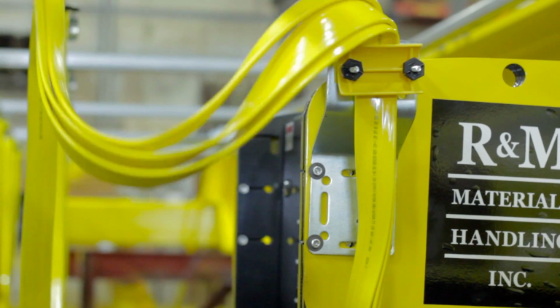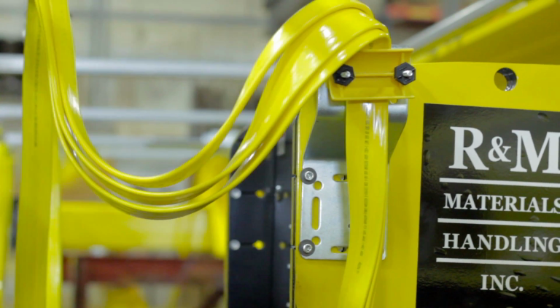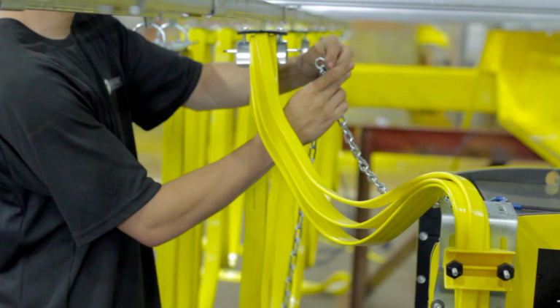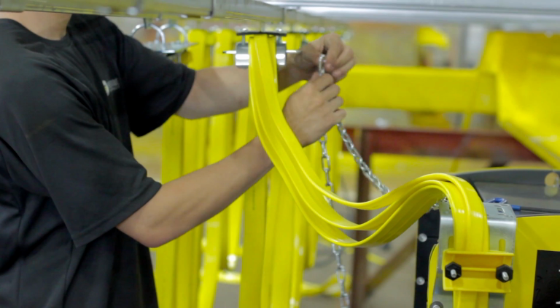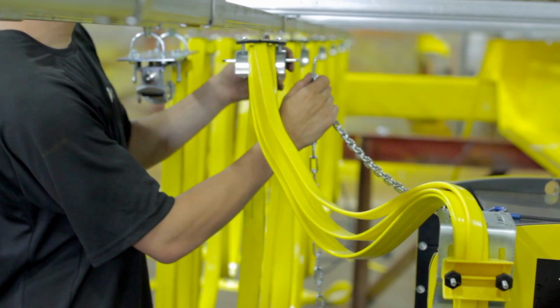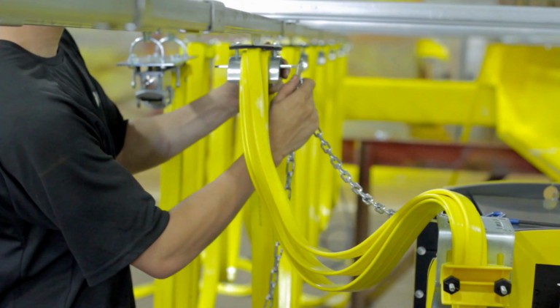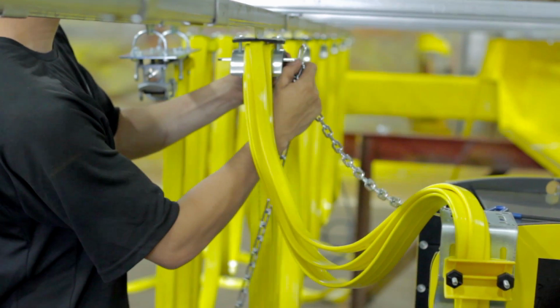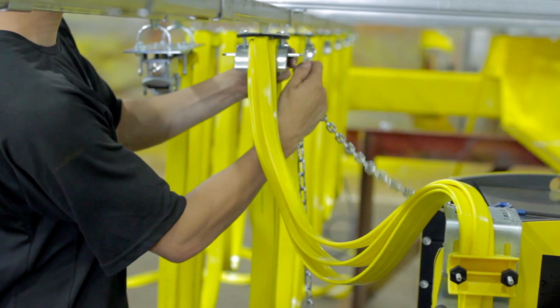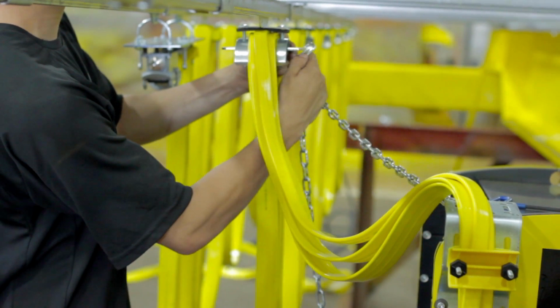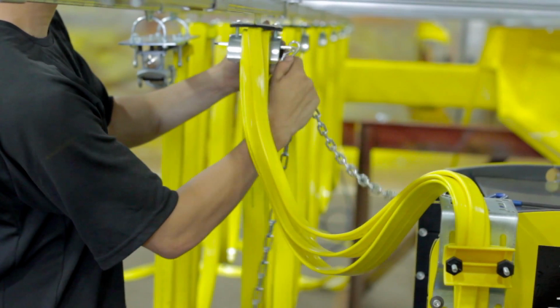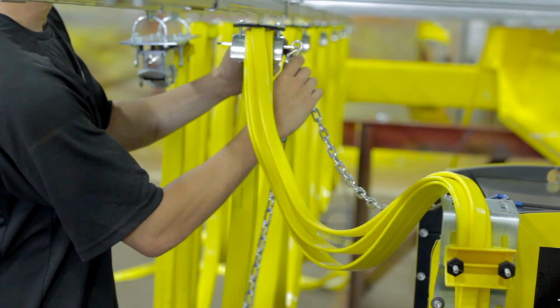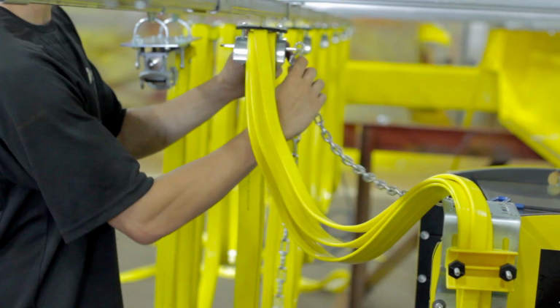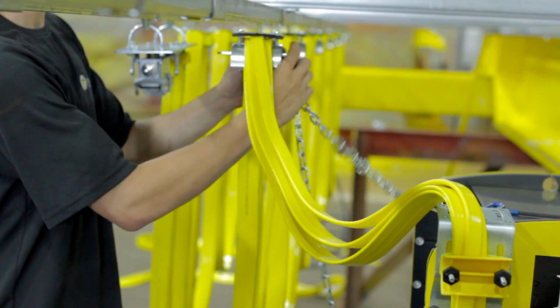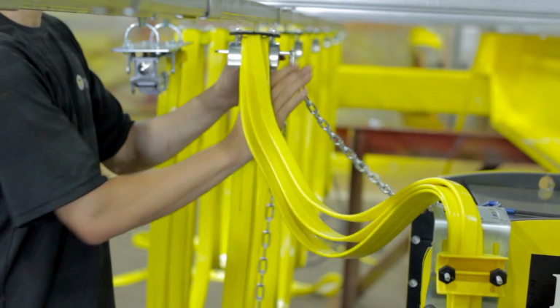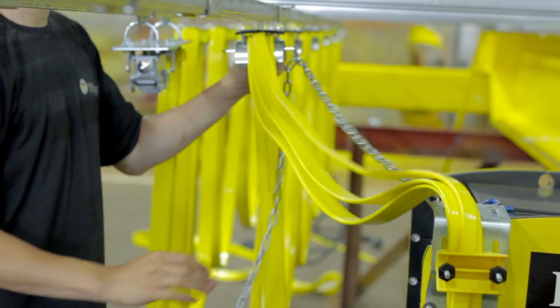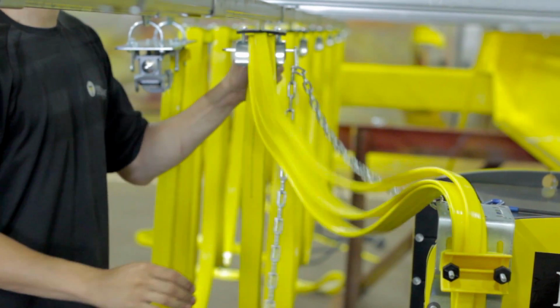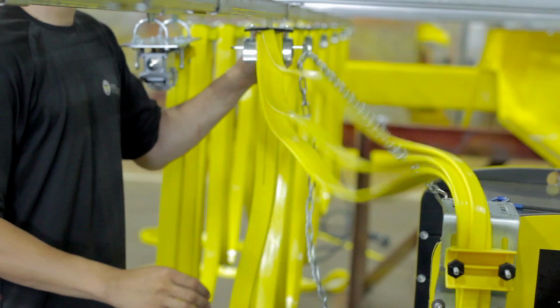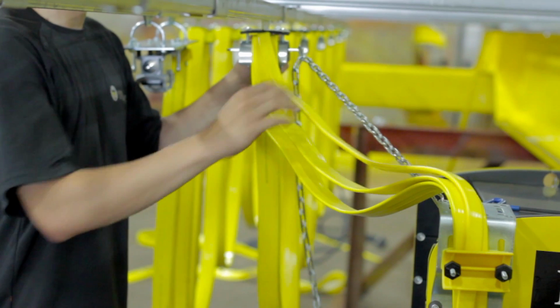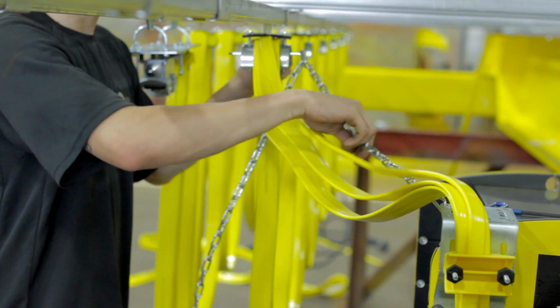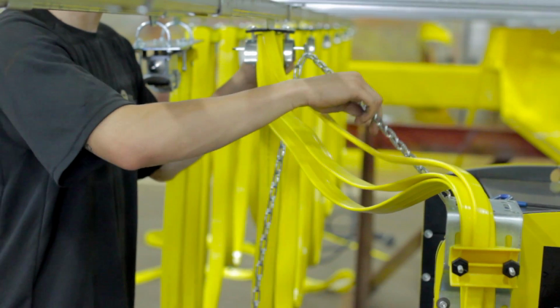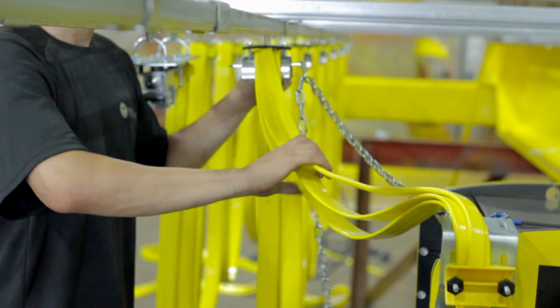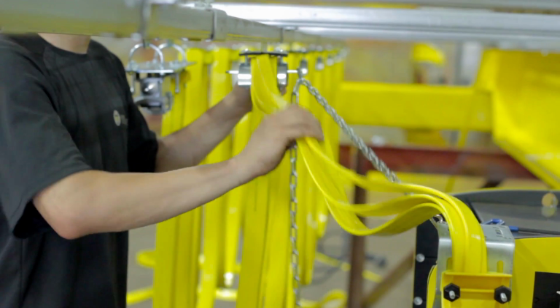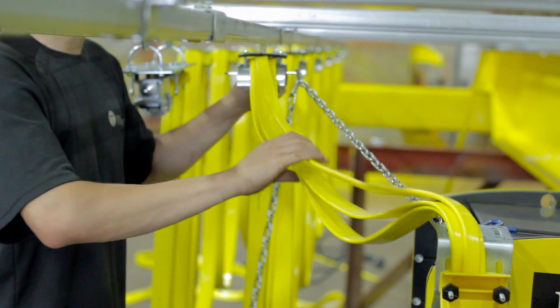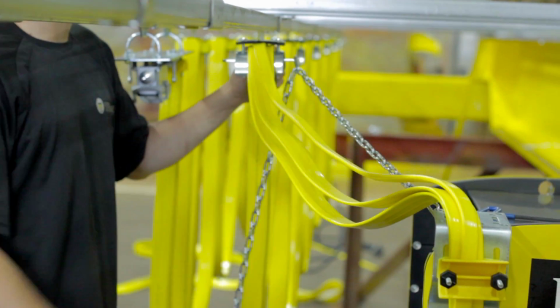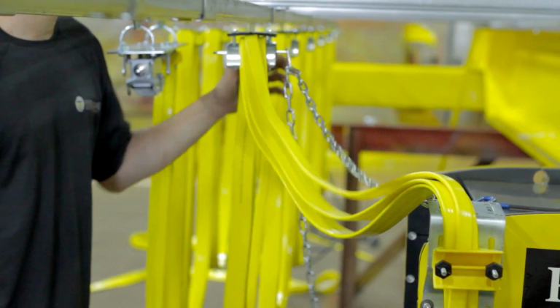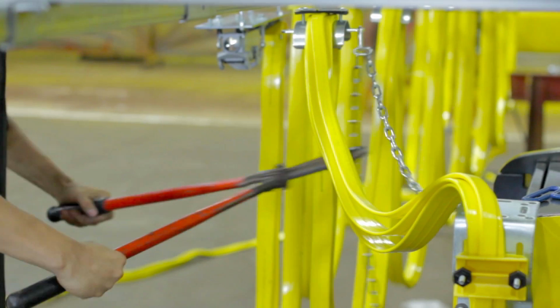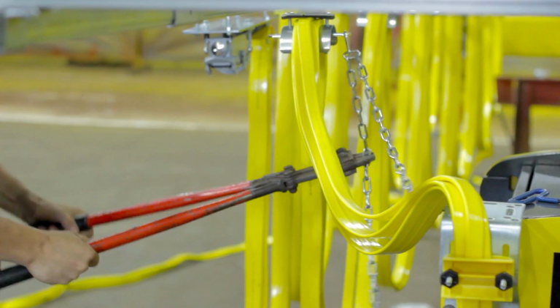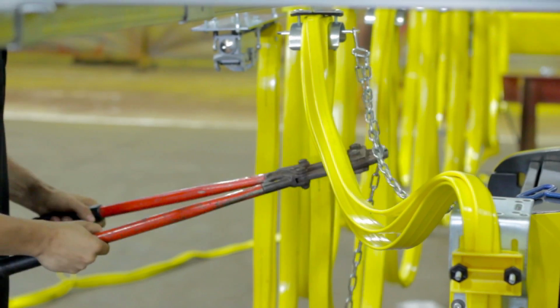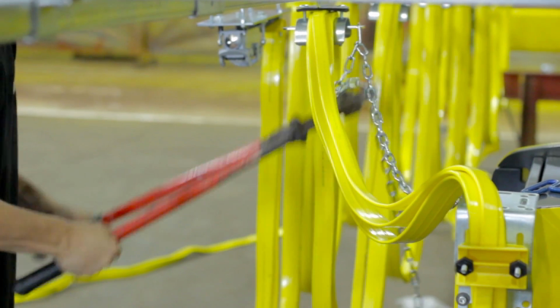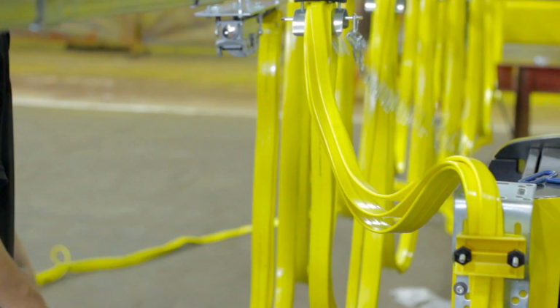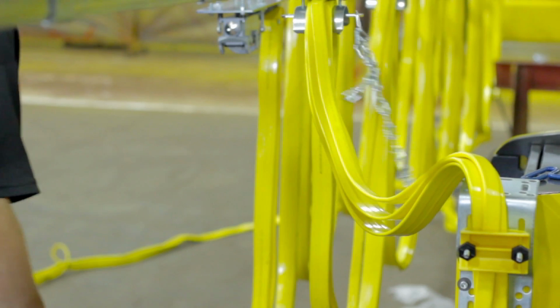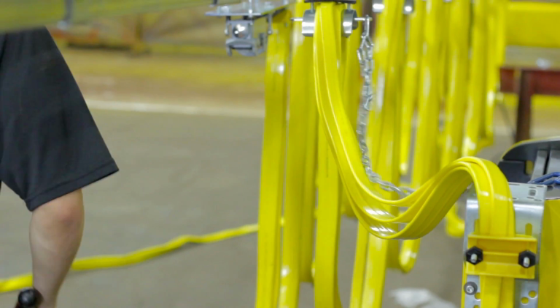Lastly, attach the chain from the bracket mount onto the lead trolley. Make sure the chain is shorter than the festoon length so the hoist doesn't pull on the festoon cable when traveling back and forth. Then cut off the excess chain.